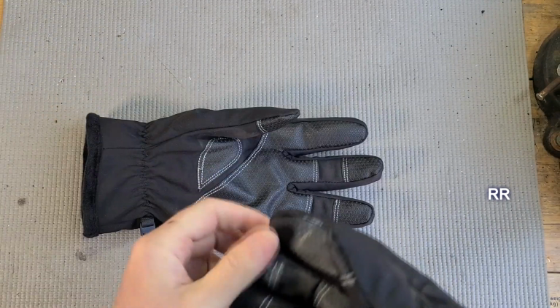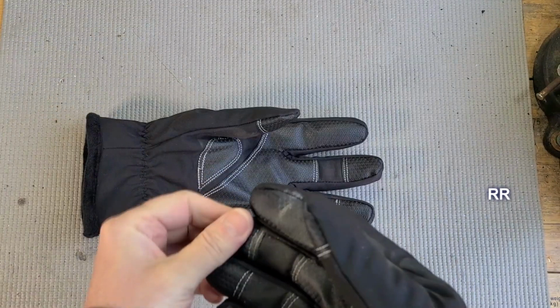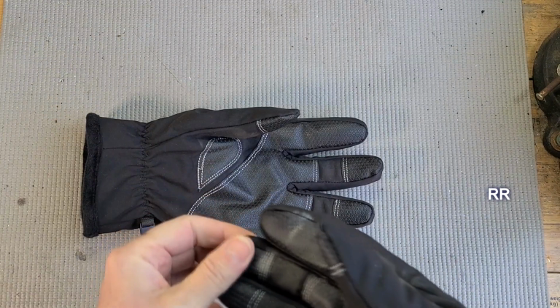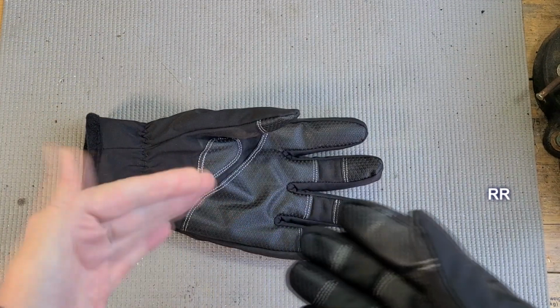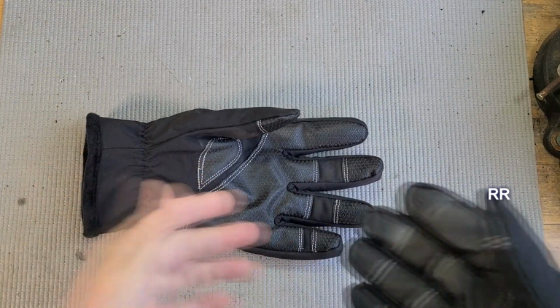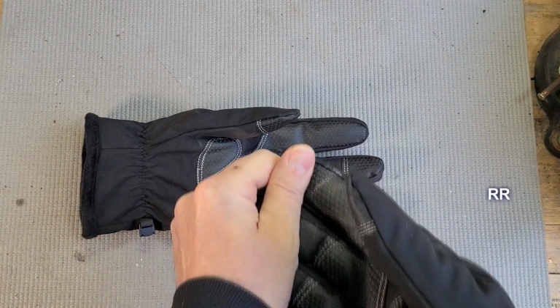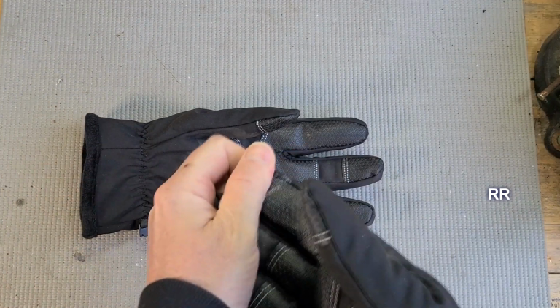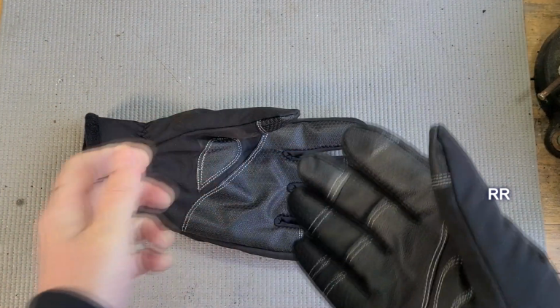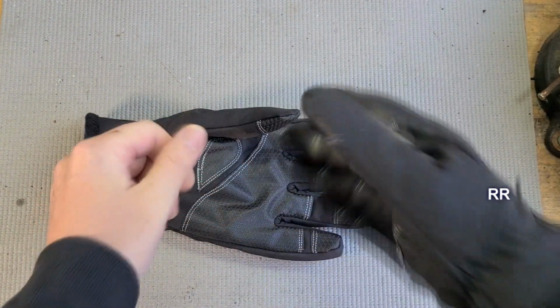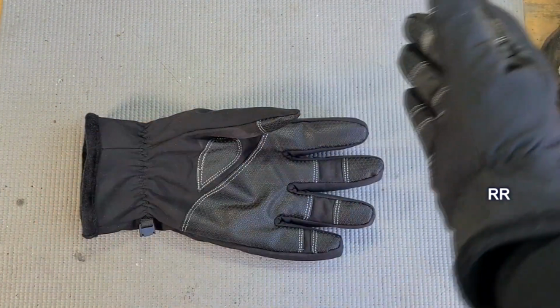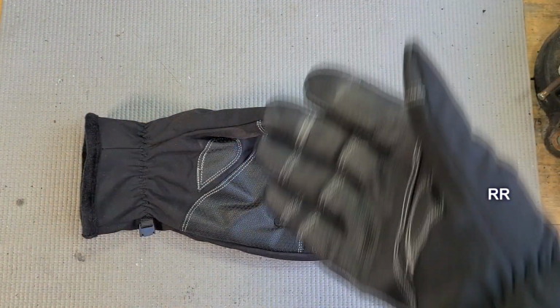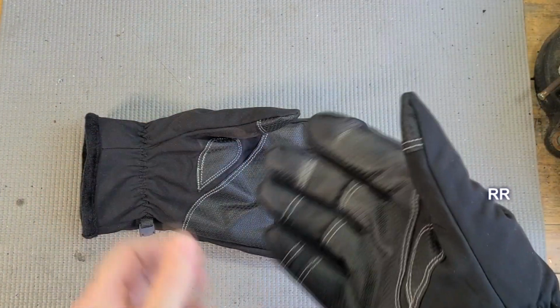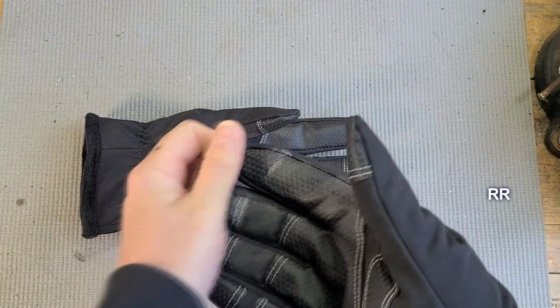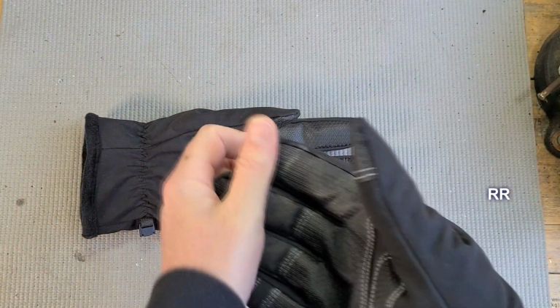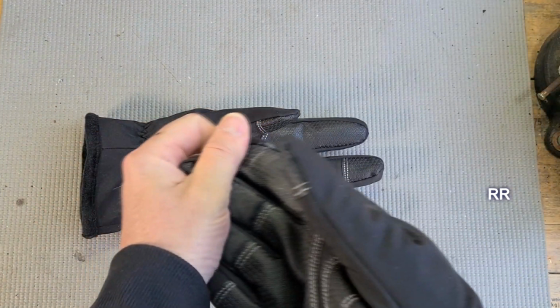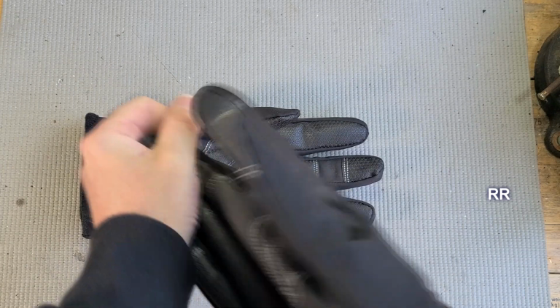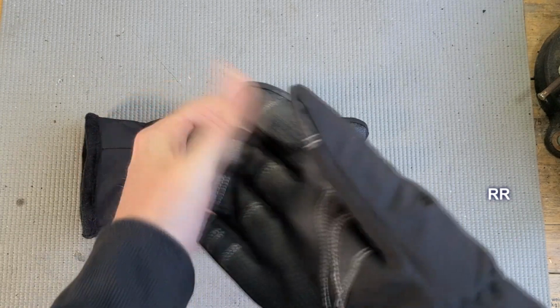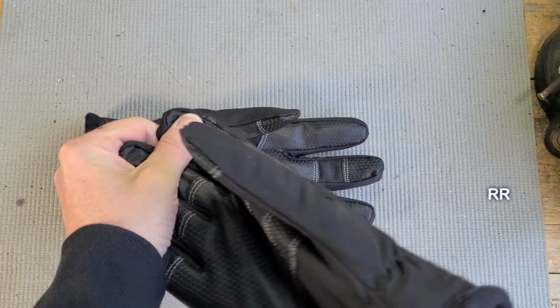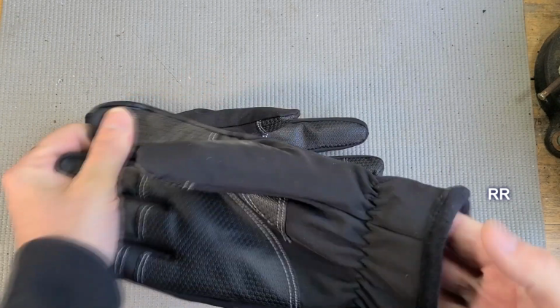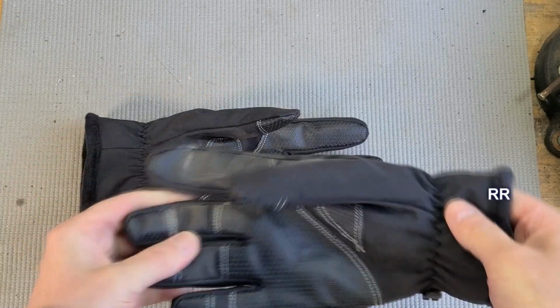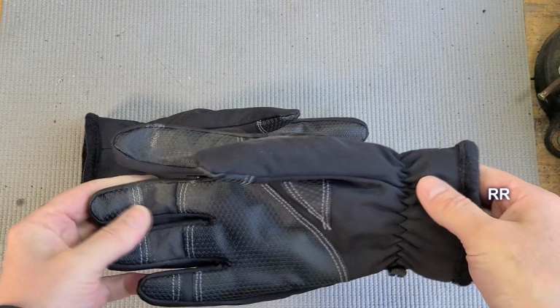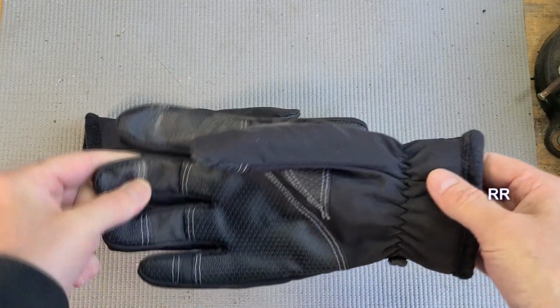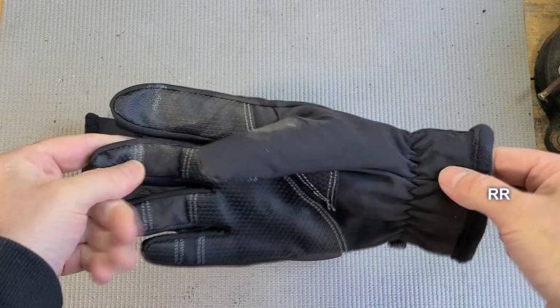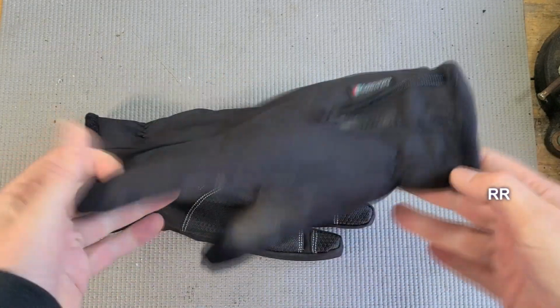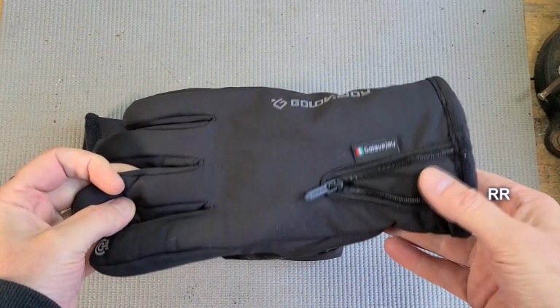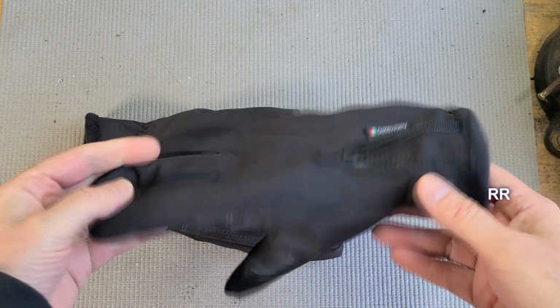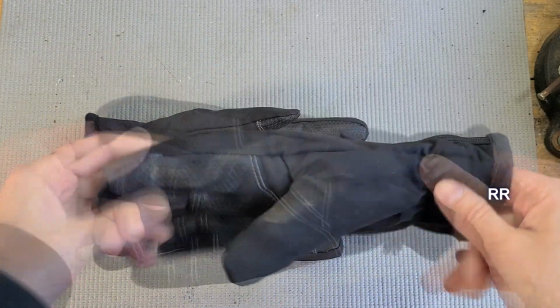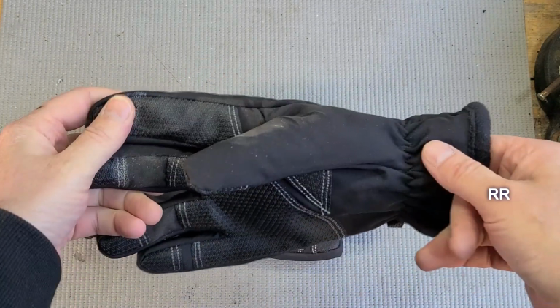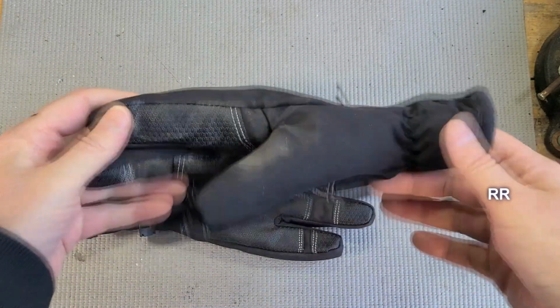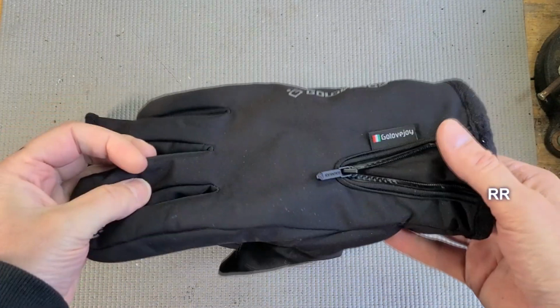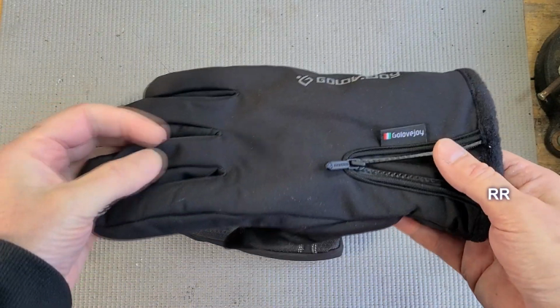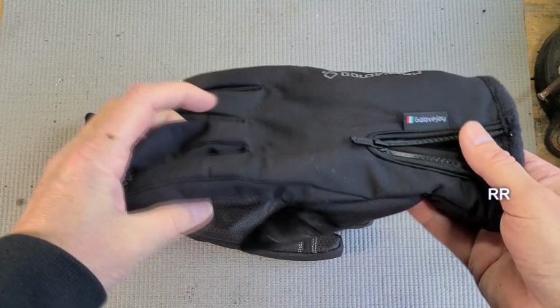It says they're good up to negative 30 degrees — I'm unable to test that. It did get to under 10 degrees out here recently and they felt warm to me, but I'm only out for a dog walk twice a day, so no extended periods of time.